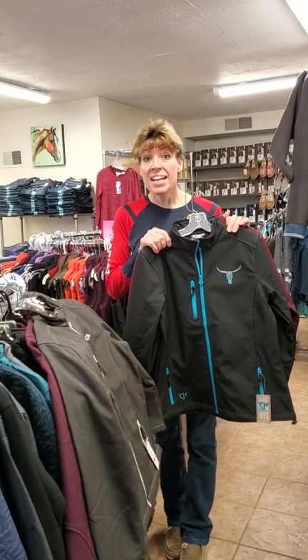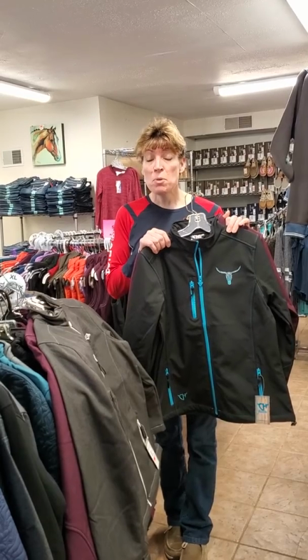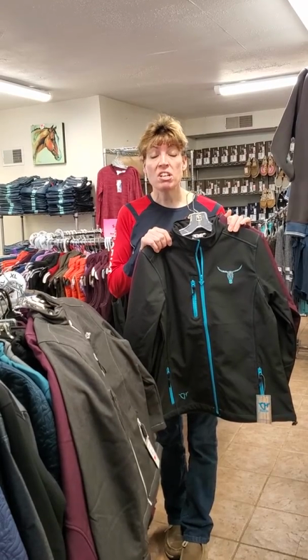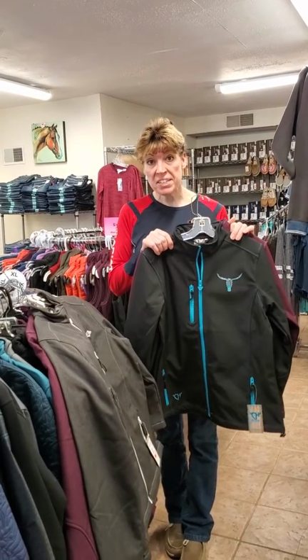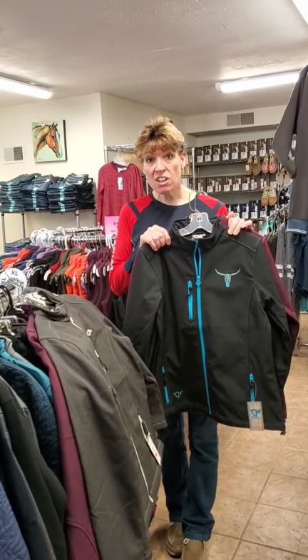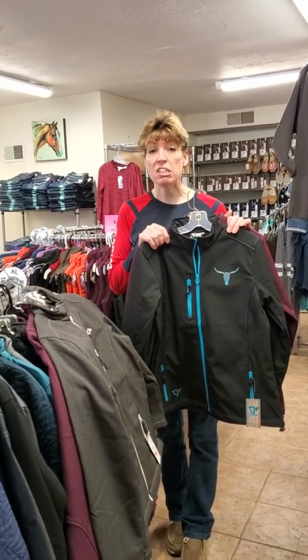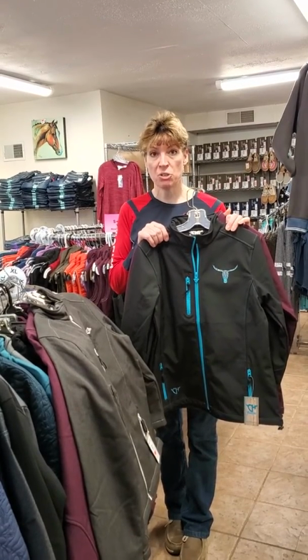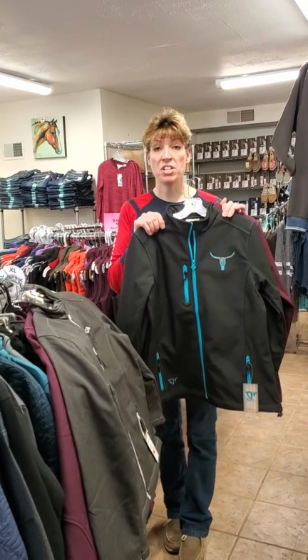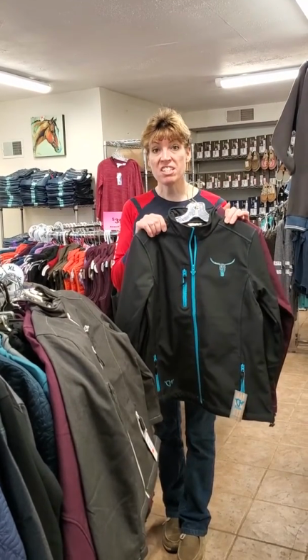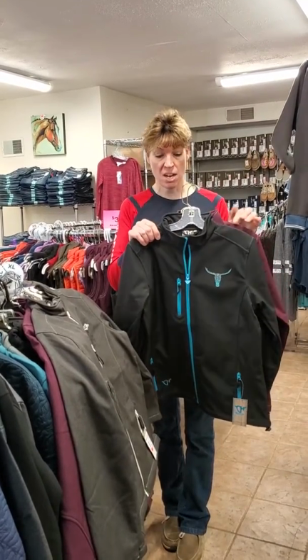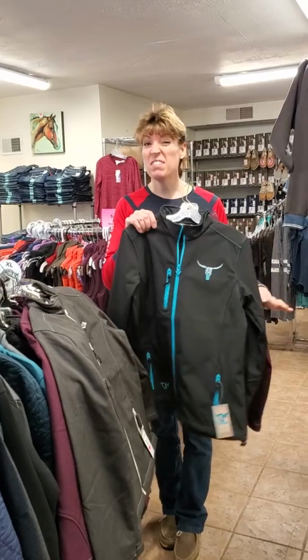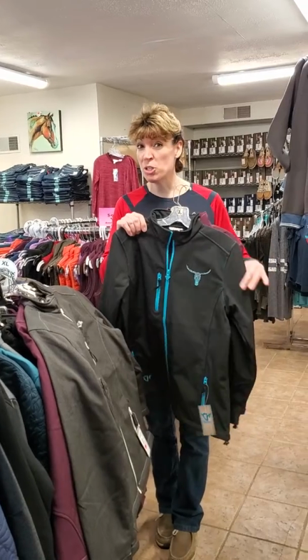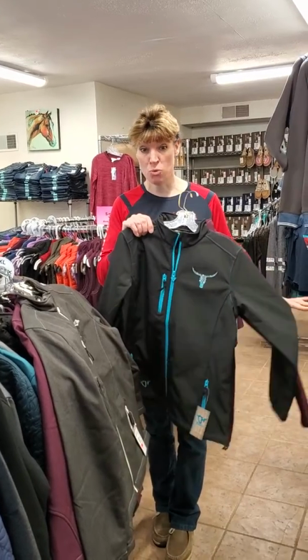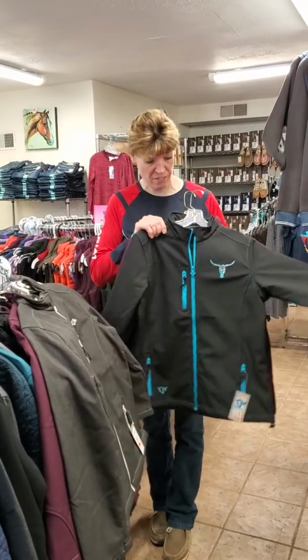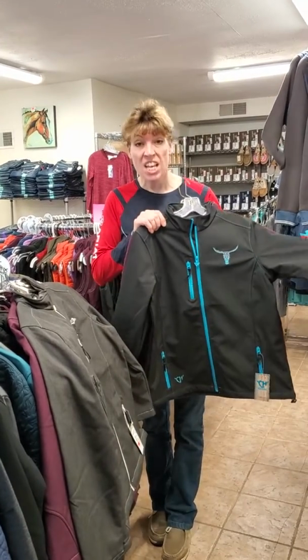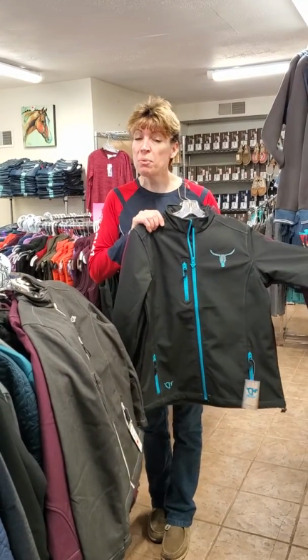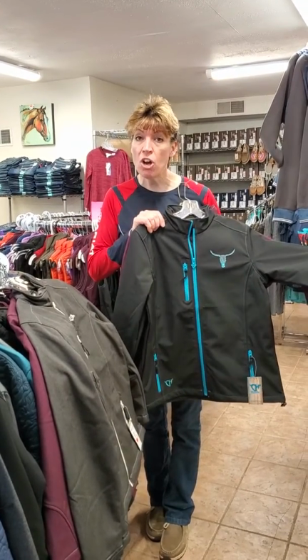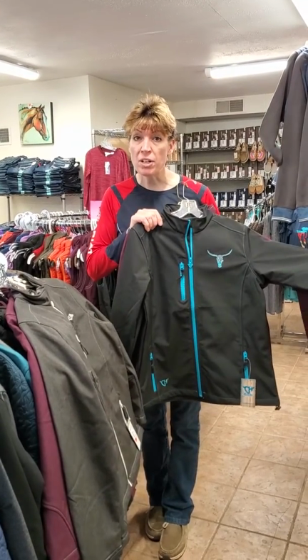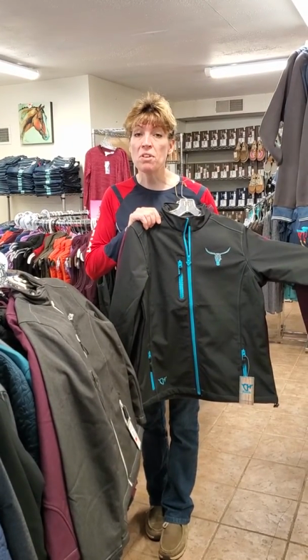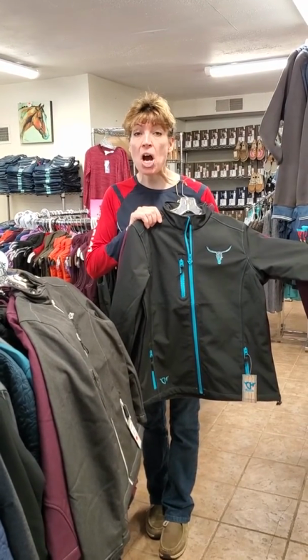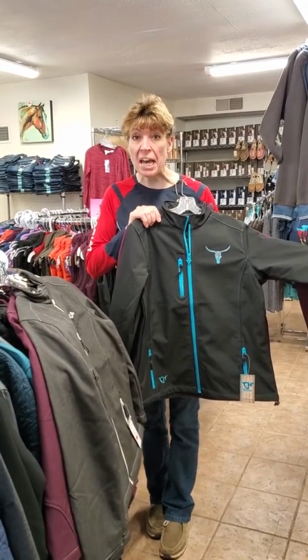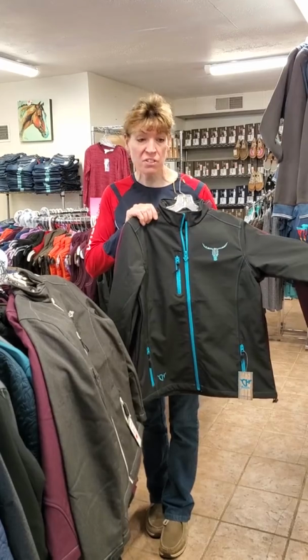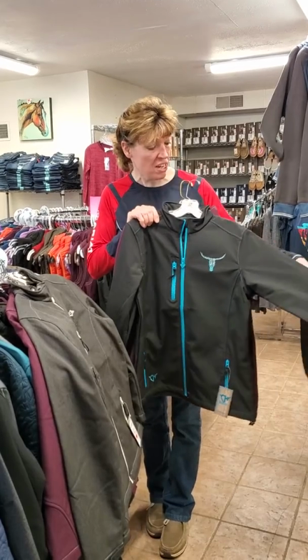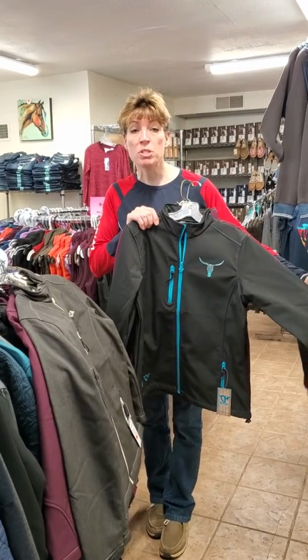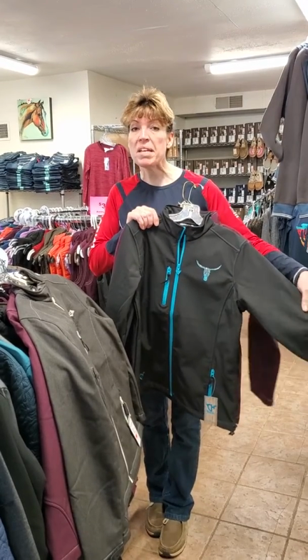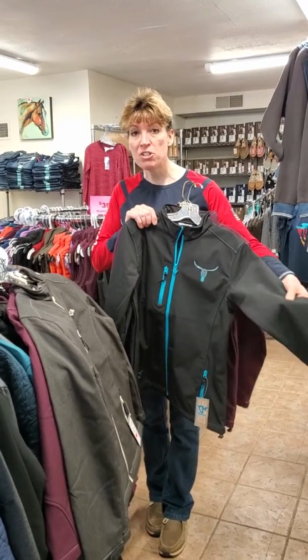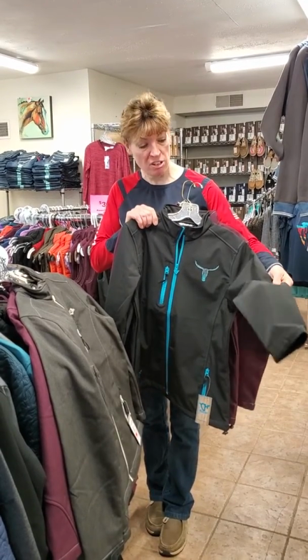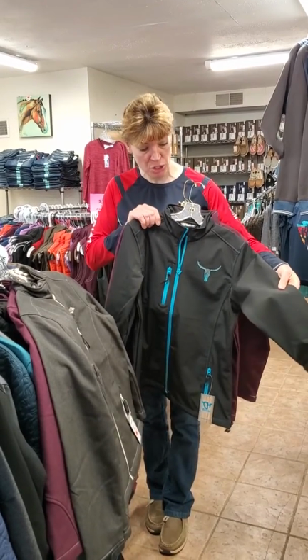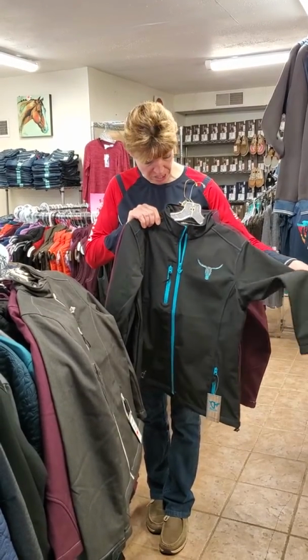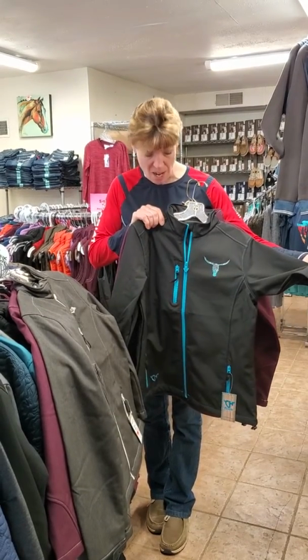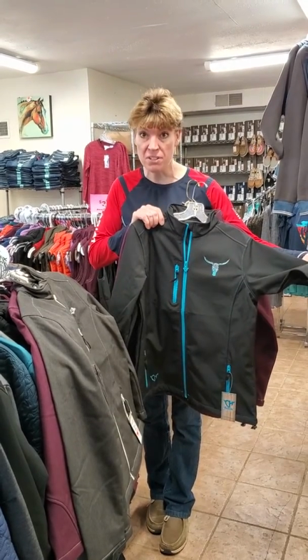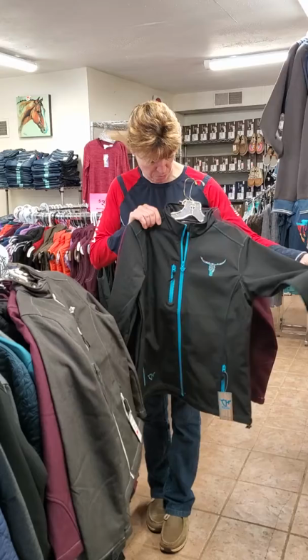Hey guys, a couple more coats on our $59 sale clearance group. I want you to see these kind of in person because they're really fun. These are from Cowgirl Hardware — it's more of their Polytech Softshells, so it's a little bit heavier softshell that's moisture resistant and definitely windproof.